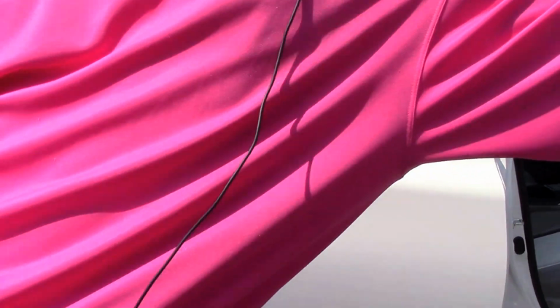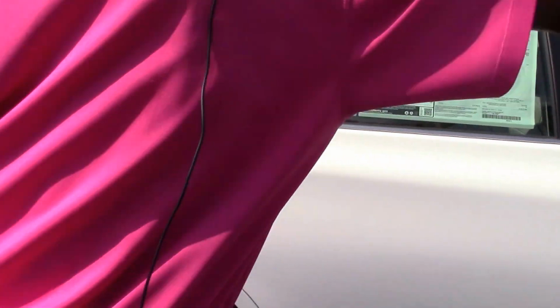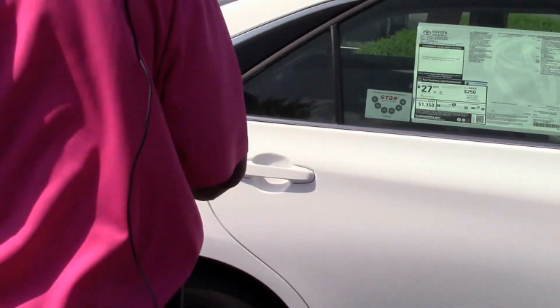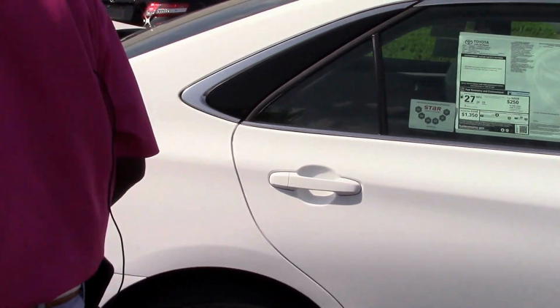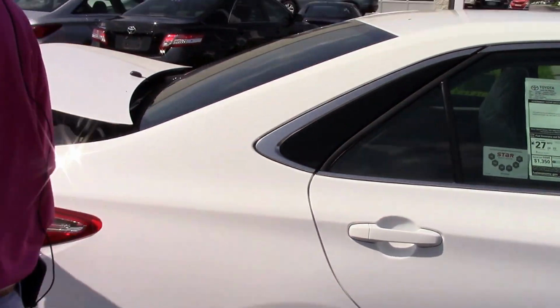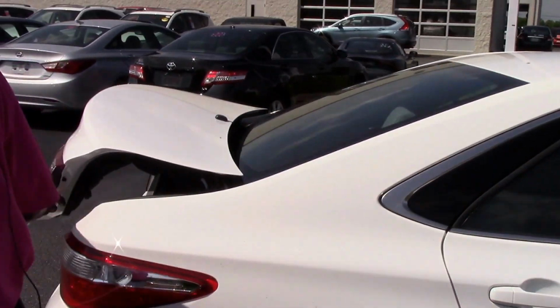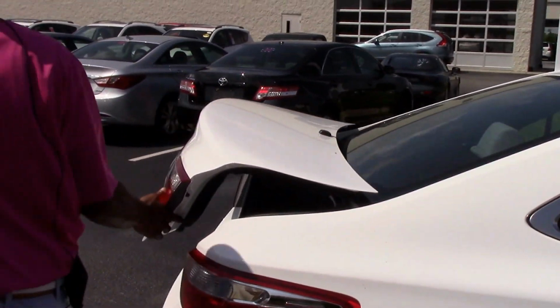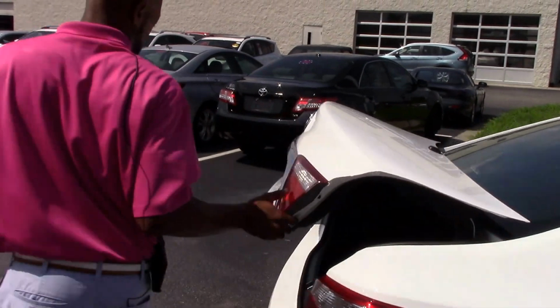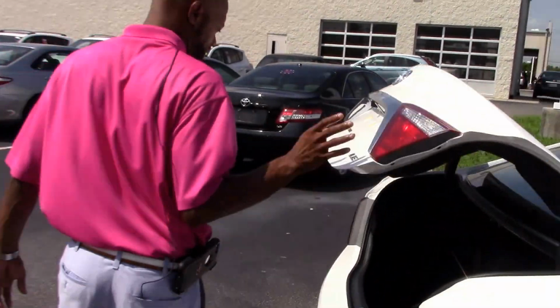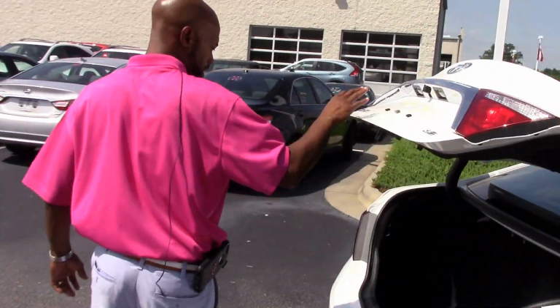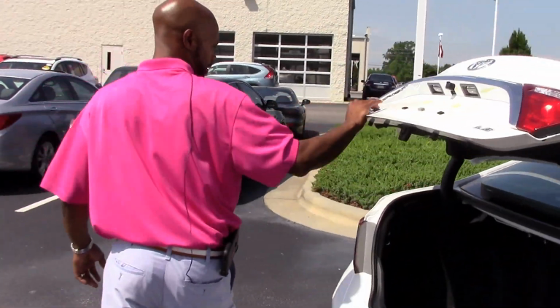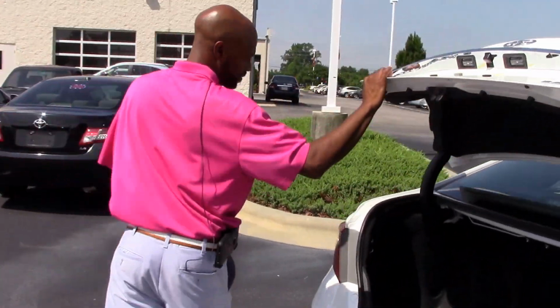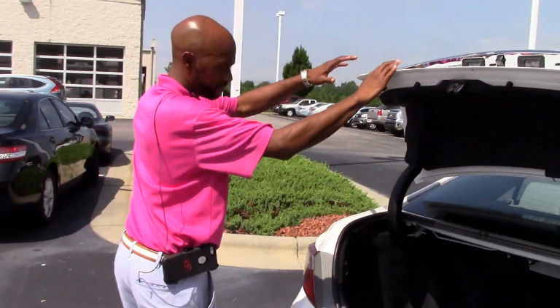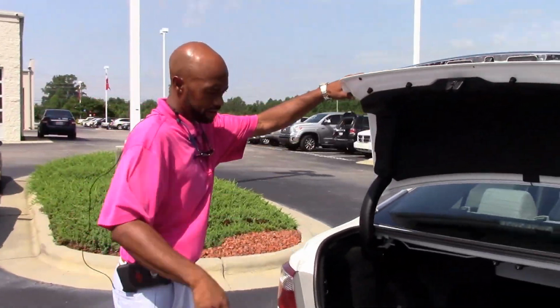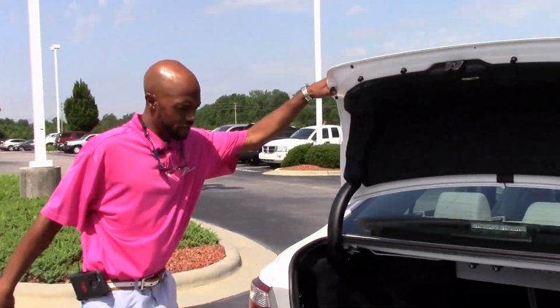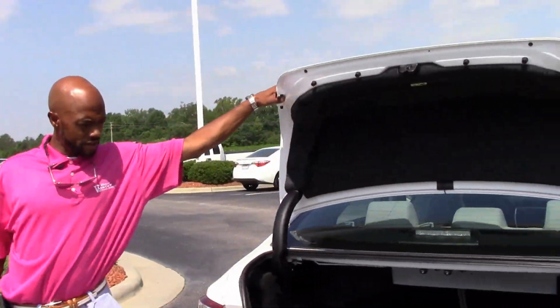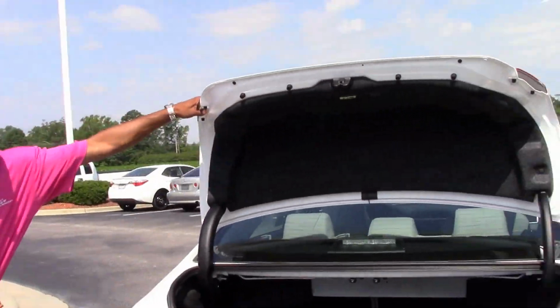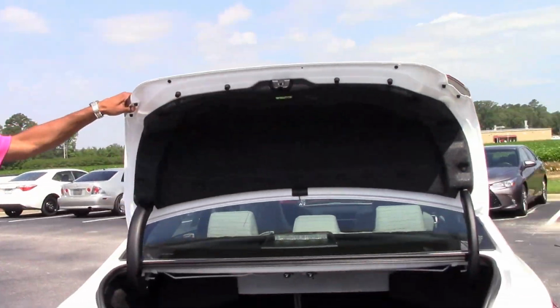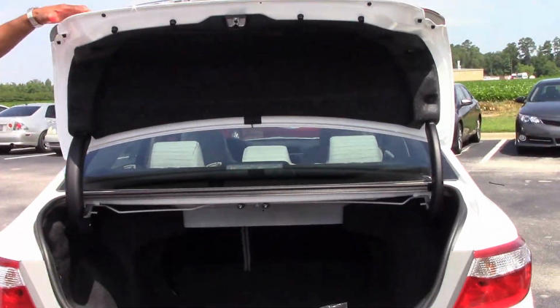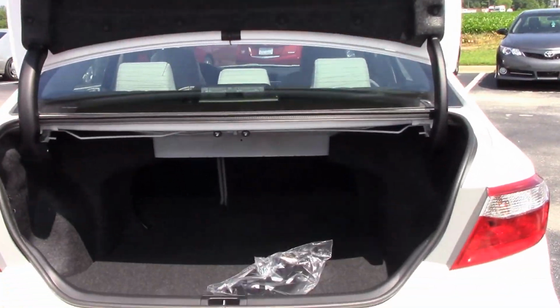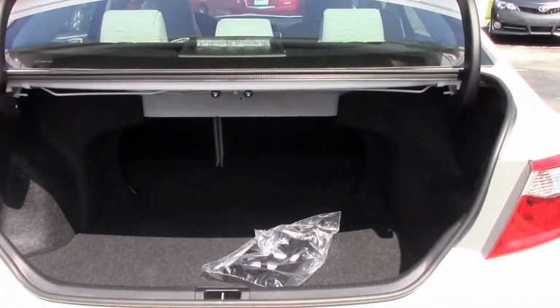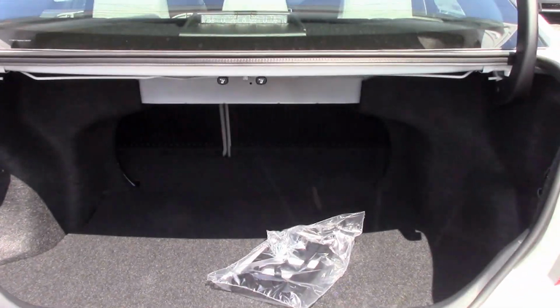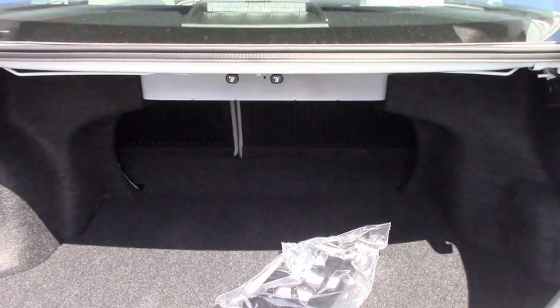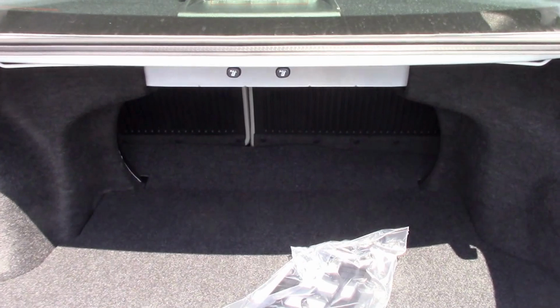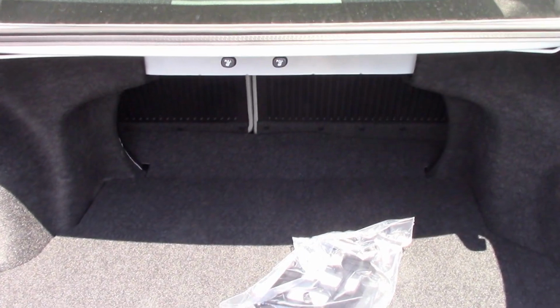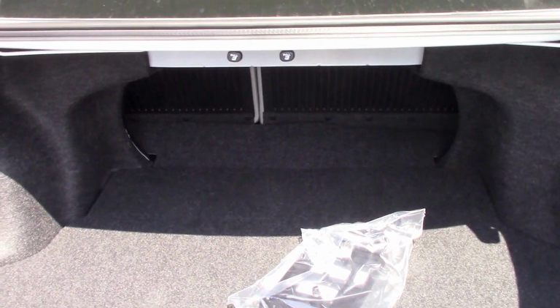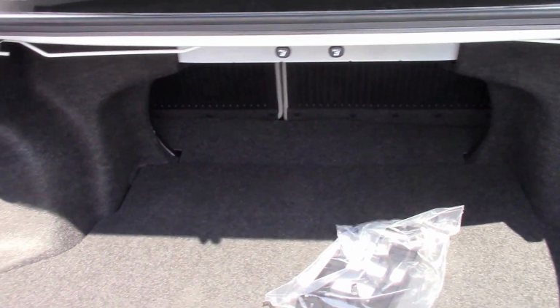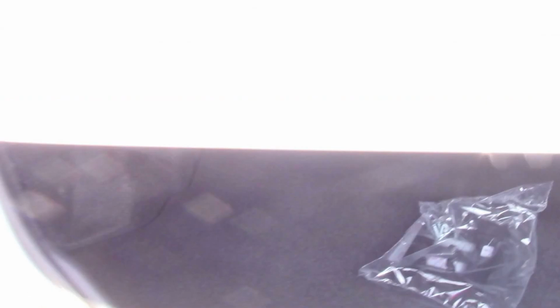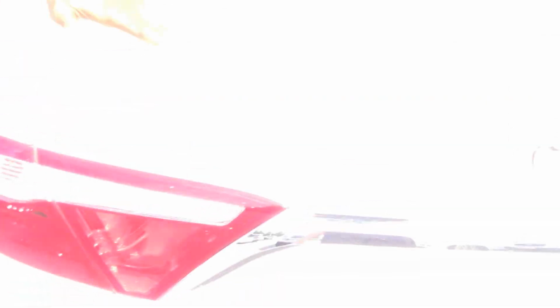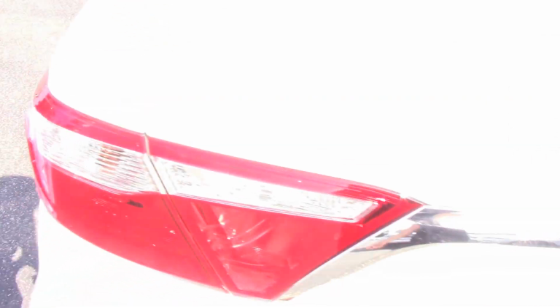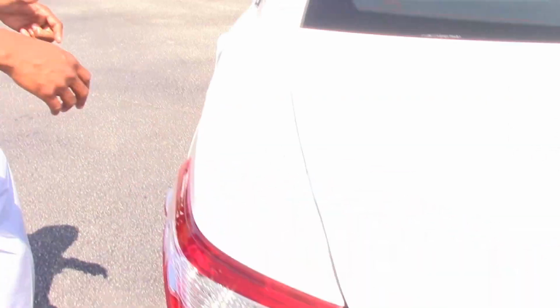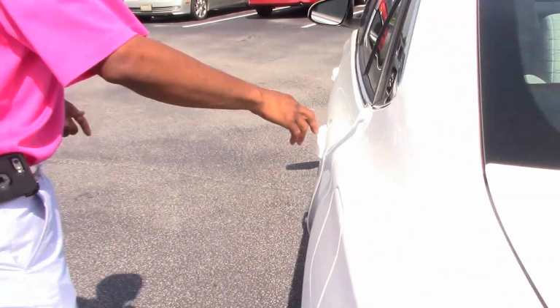Come on around and check out the trunk space. It's nice and spacious, so we've got plenty of room for things — traveling, things of that nature.